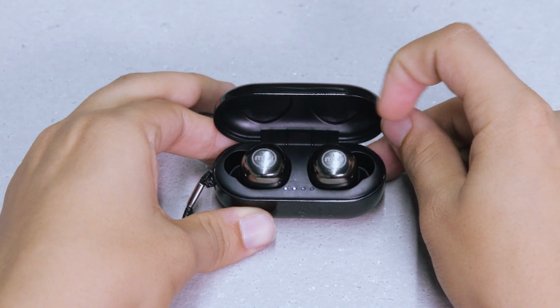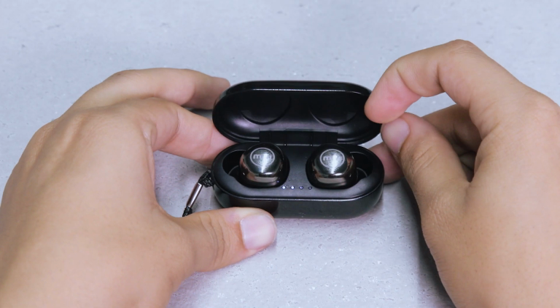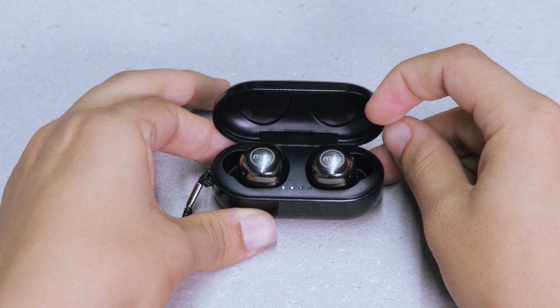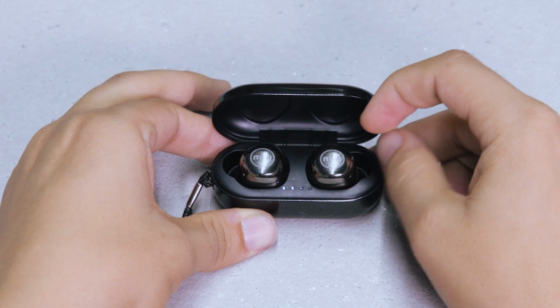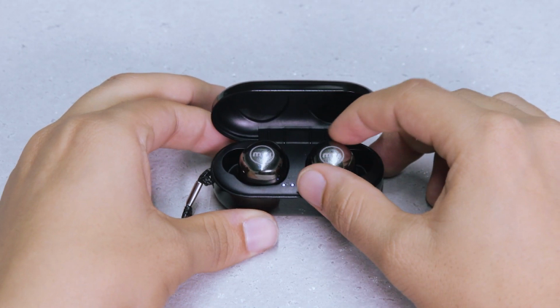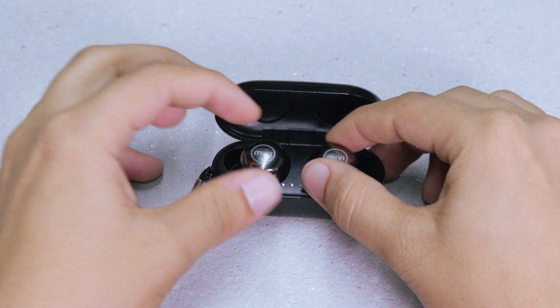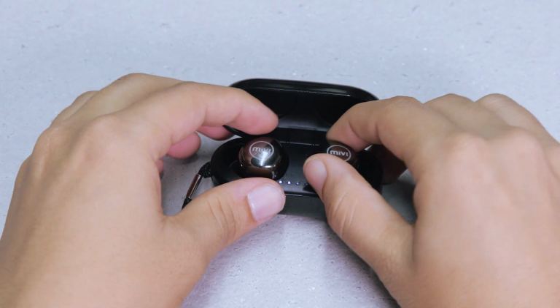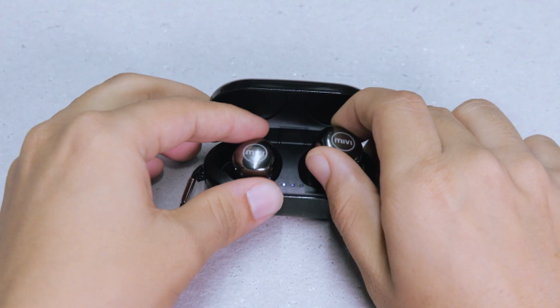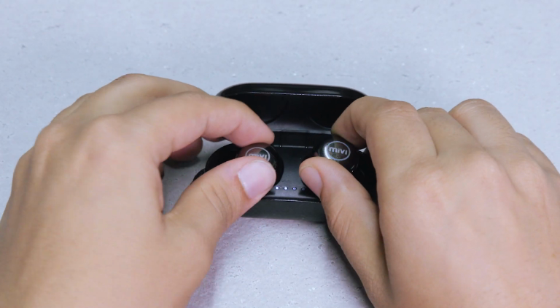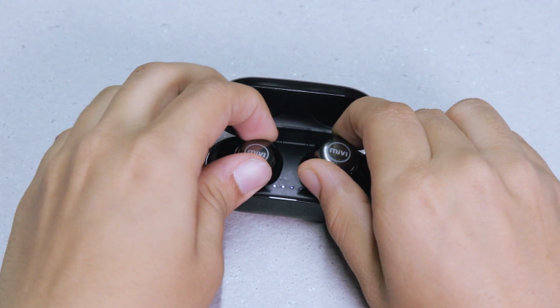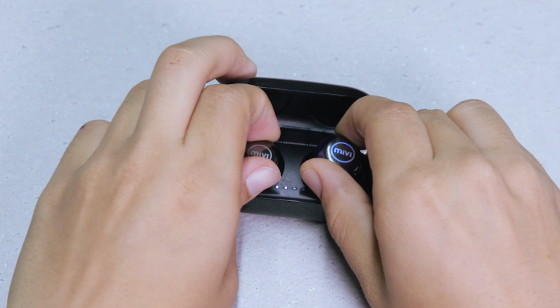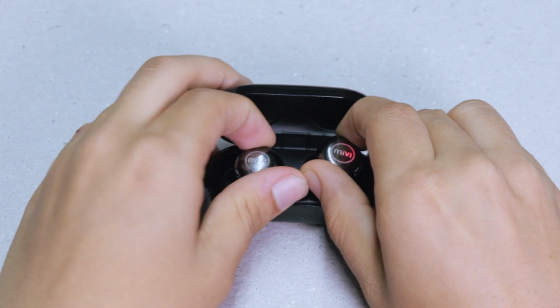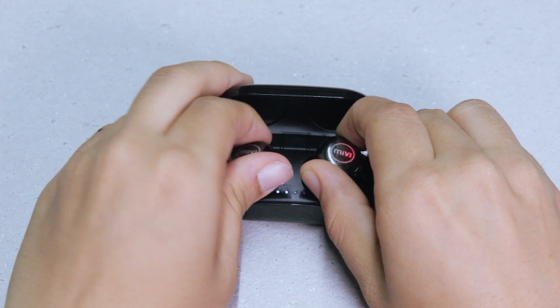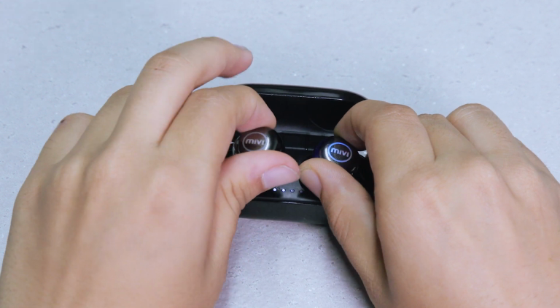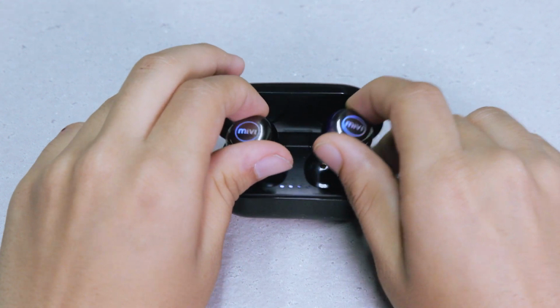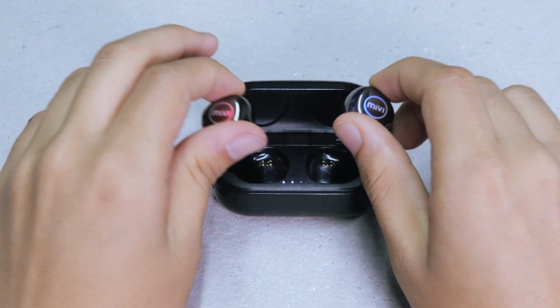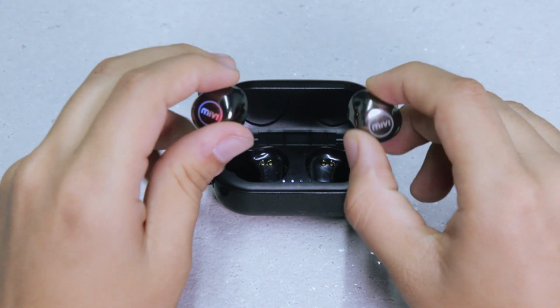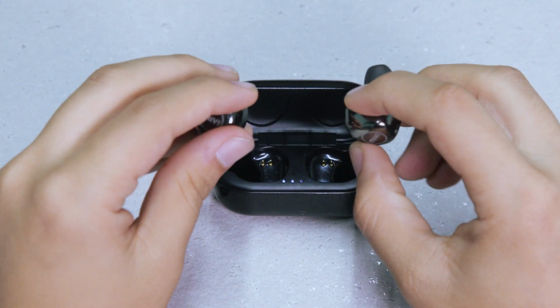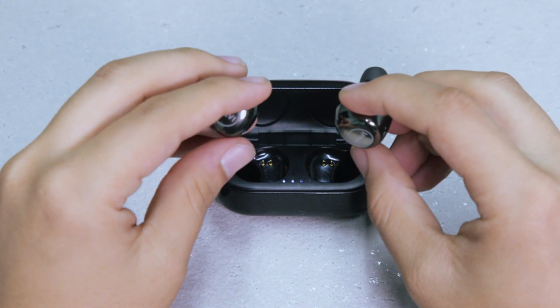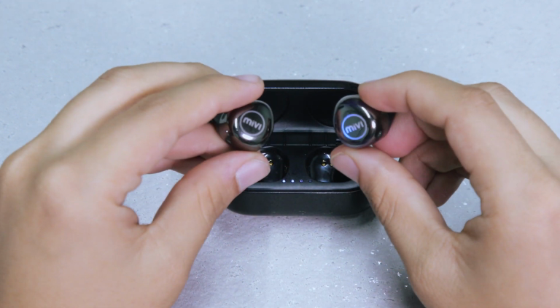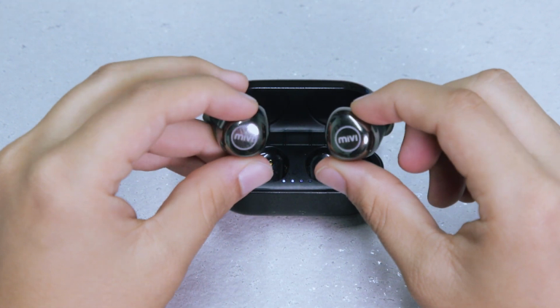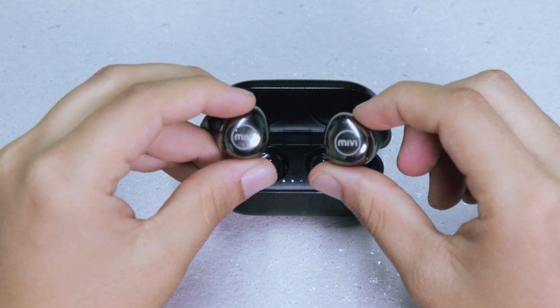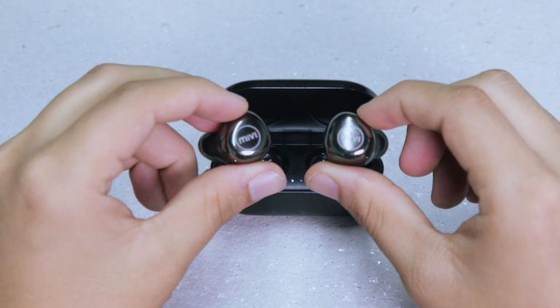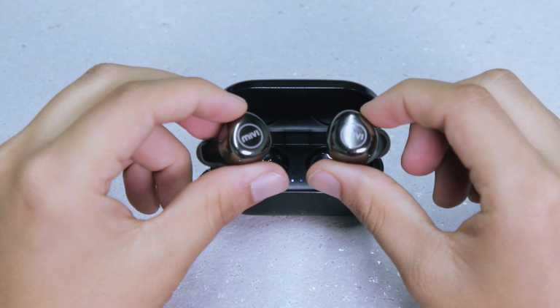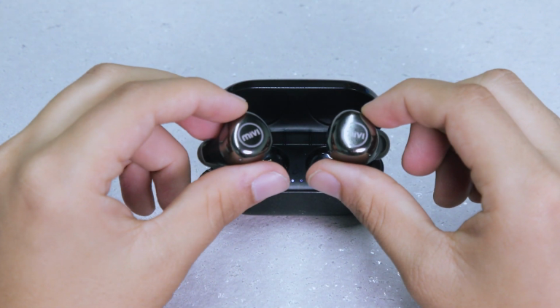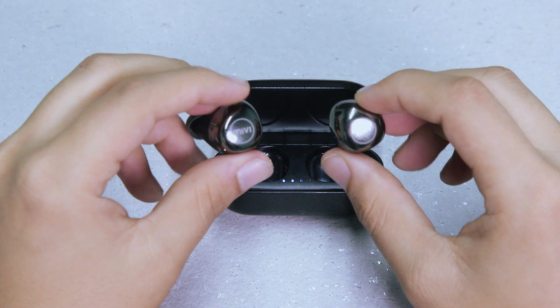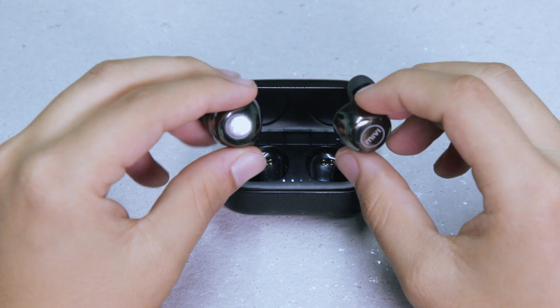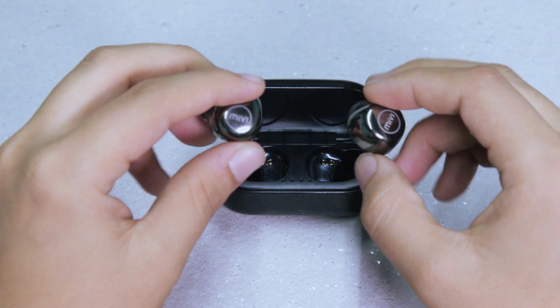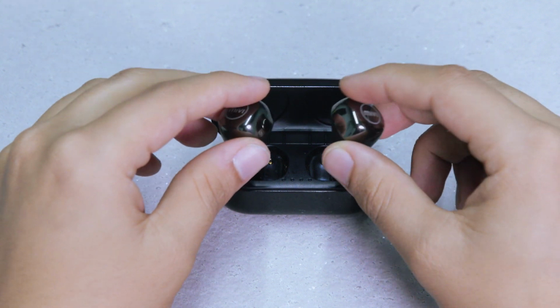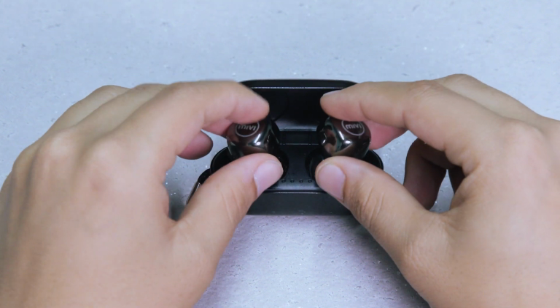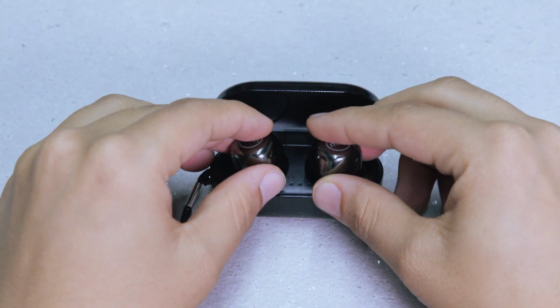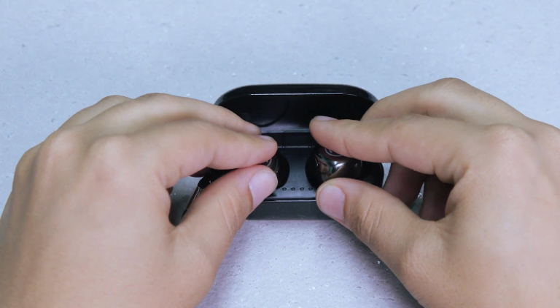When you take the Duopods M40 out of their charging case, they automatically turn on and pair with one another. When you put them back in the case, they automatically turn off.